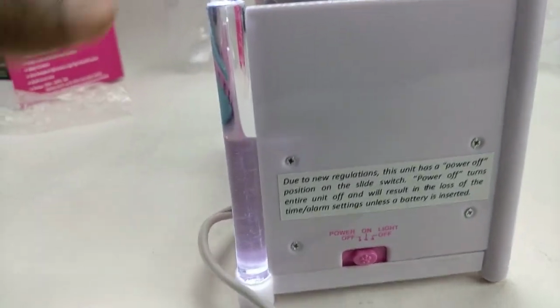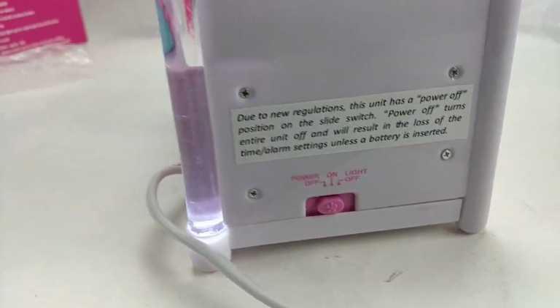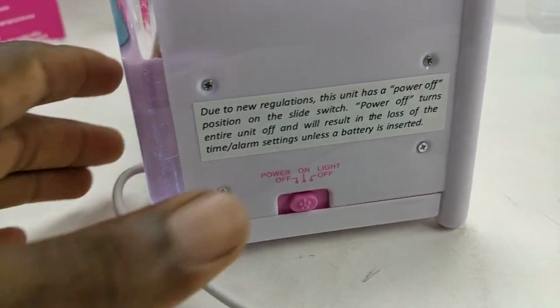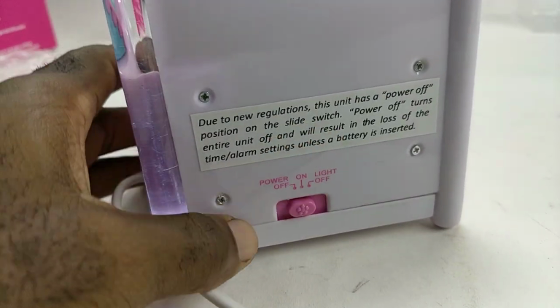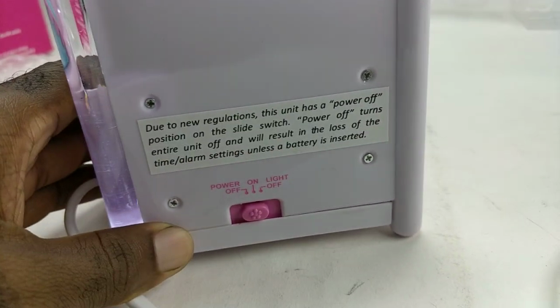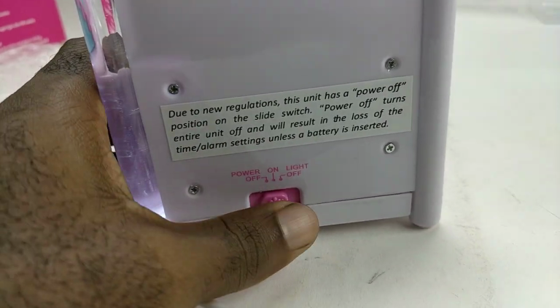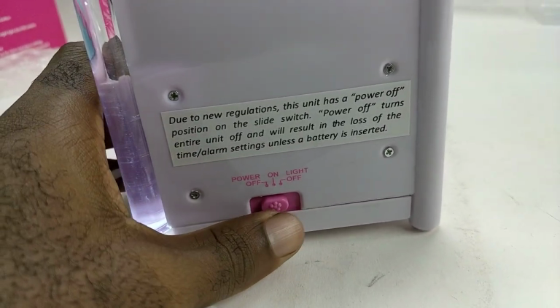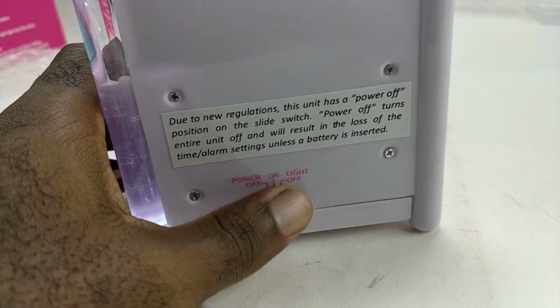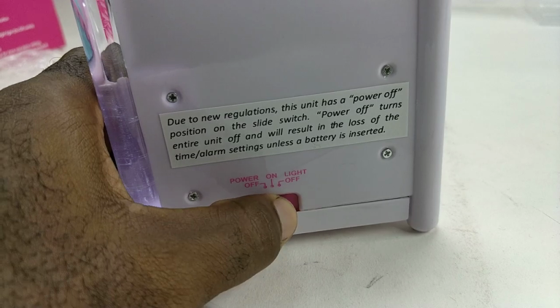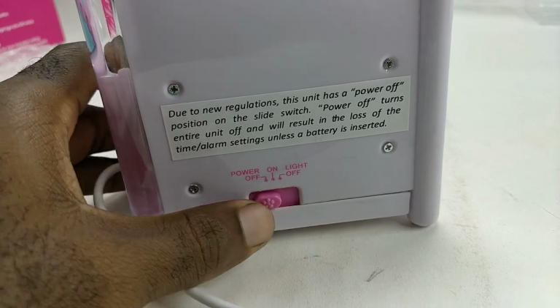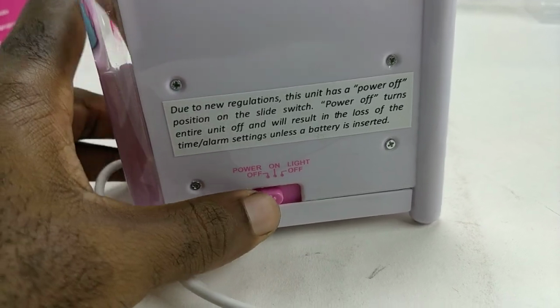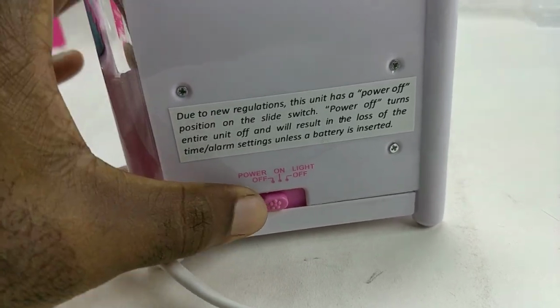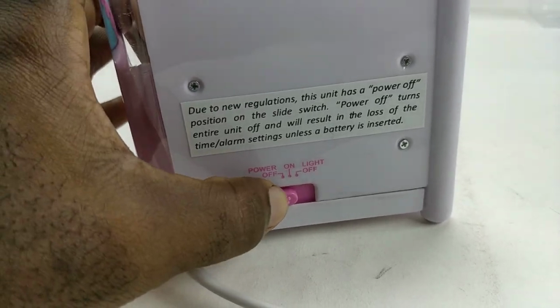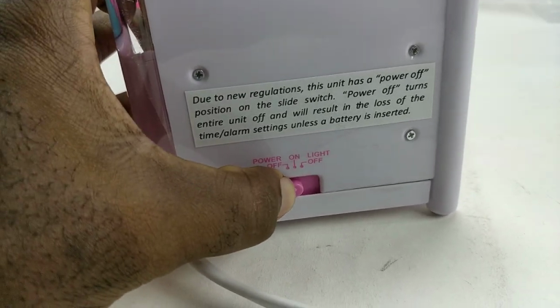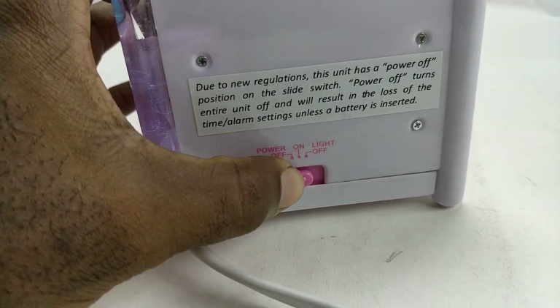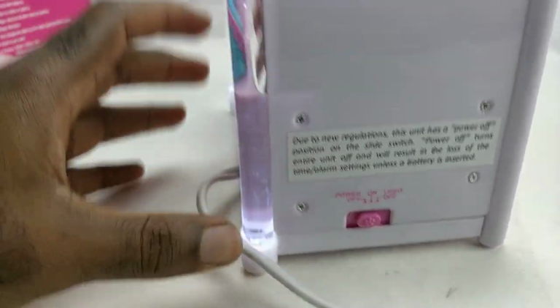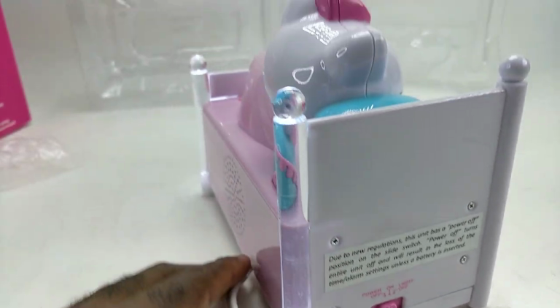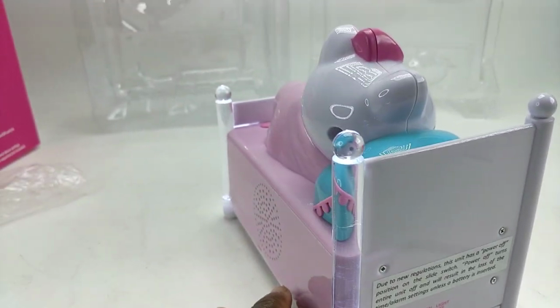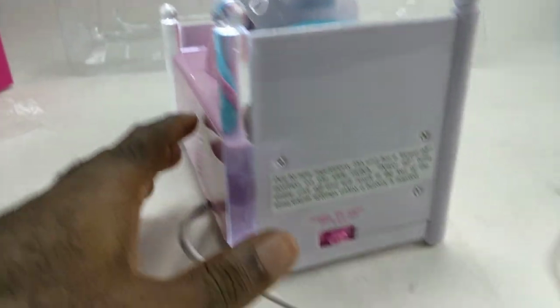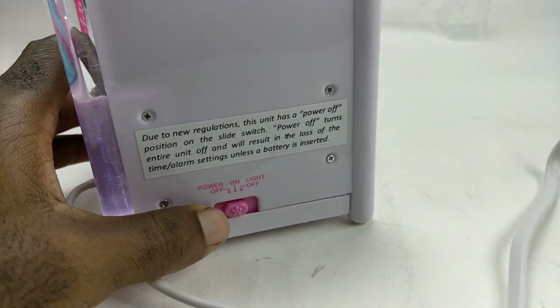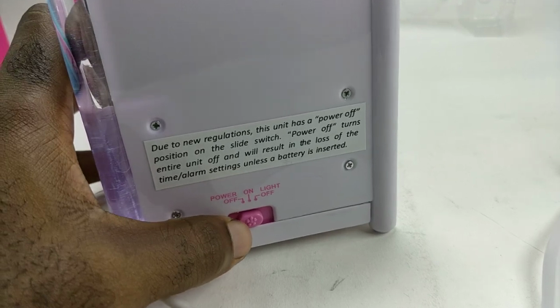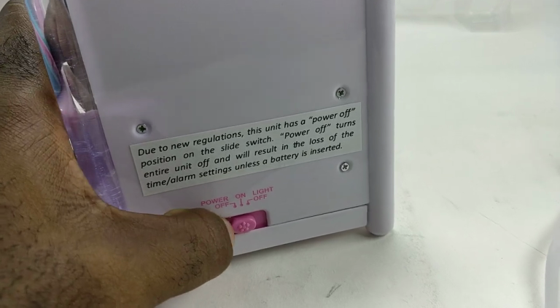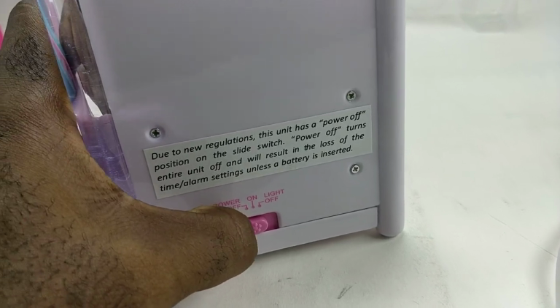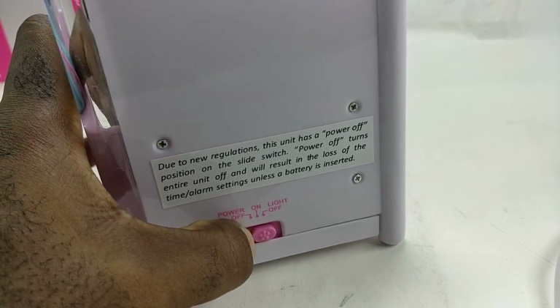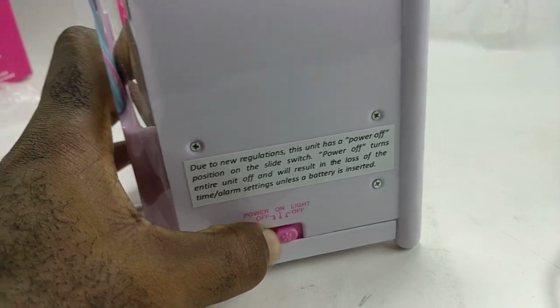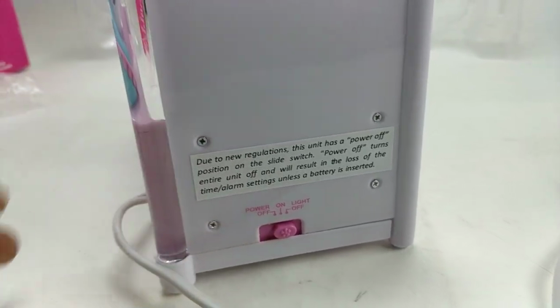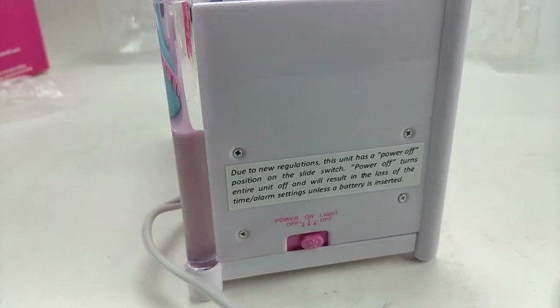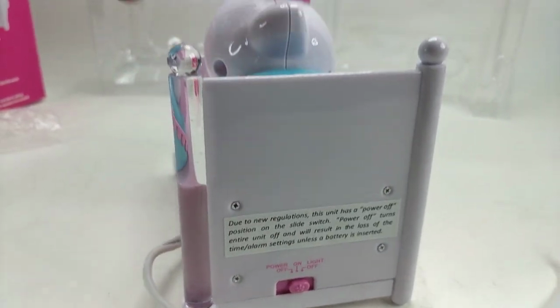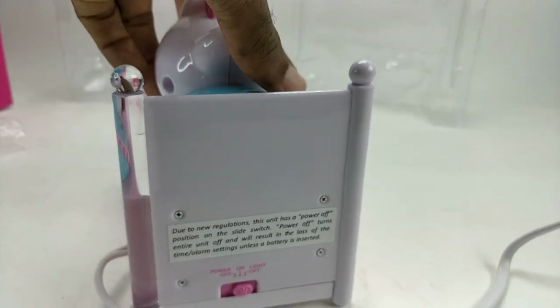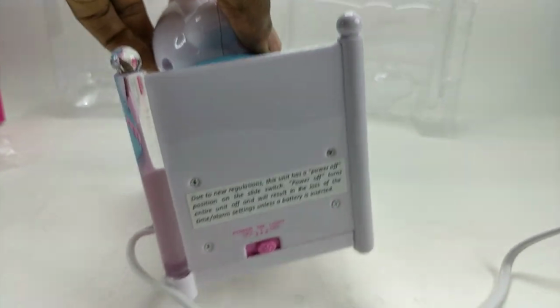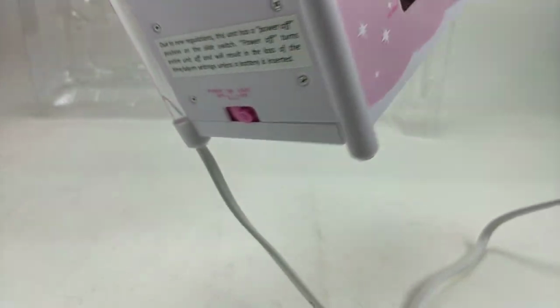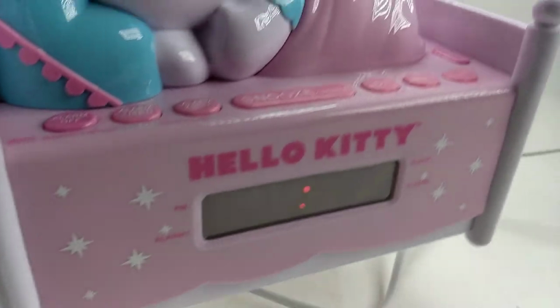On this side you have a switch that says power off. When you switch it on, the night light comes on. You can also turn the night light off but everything else still works.